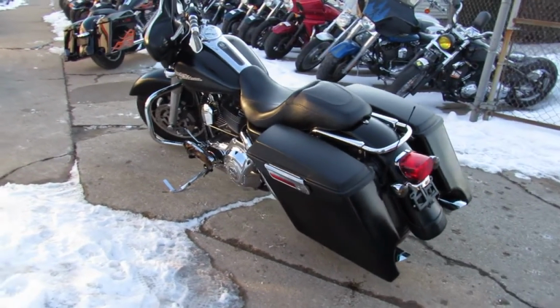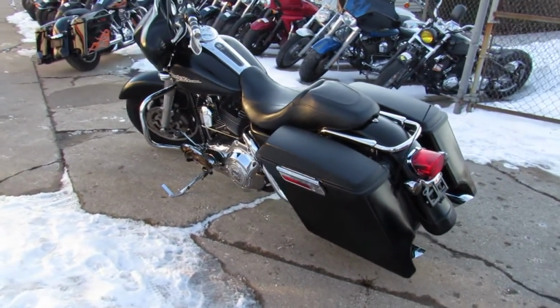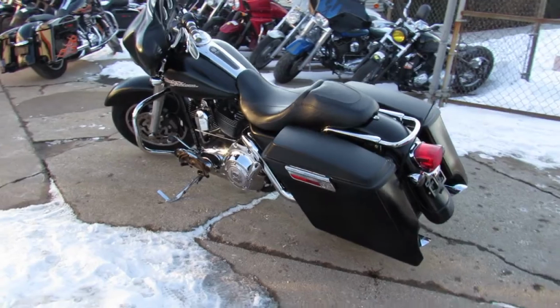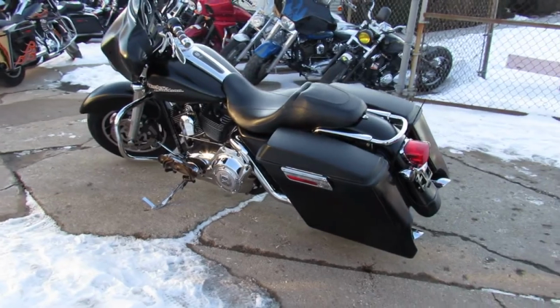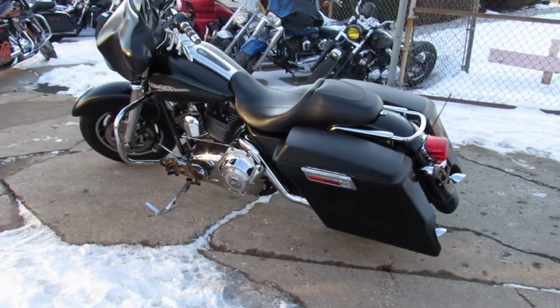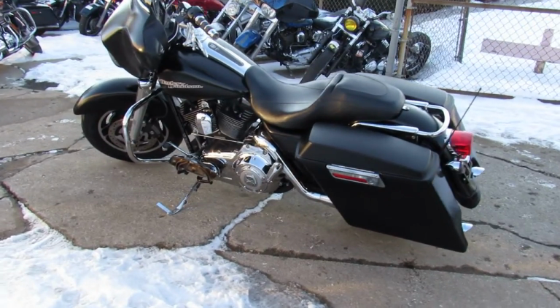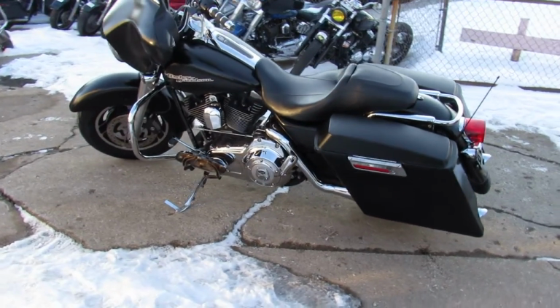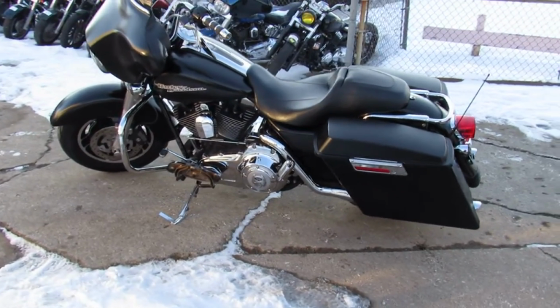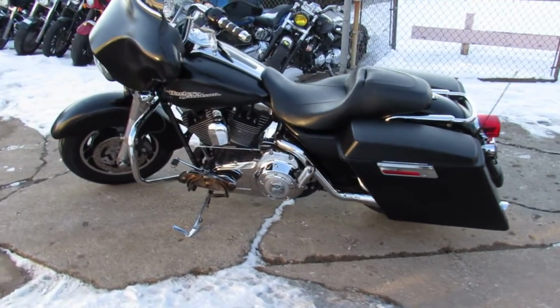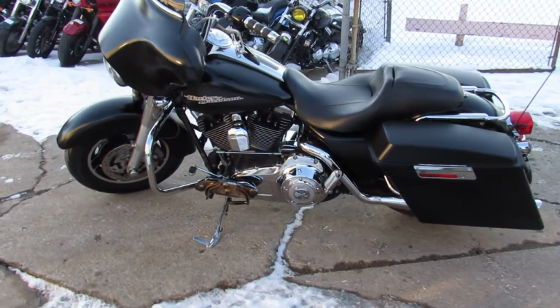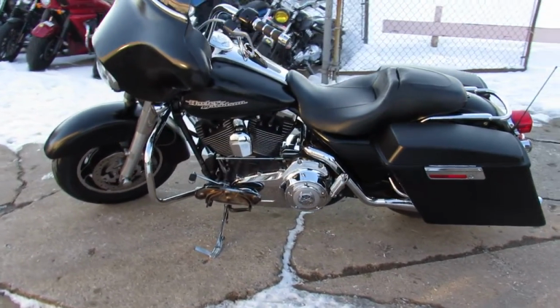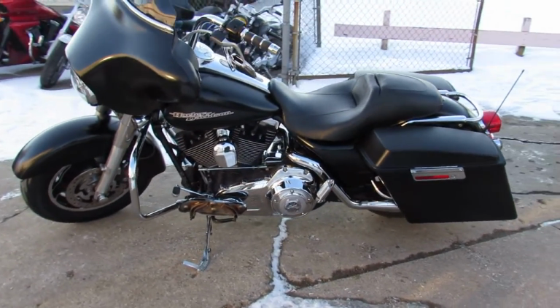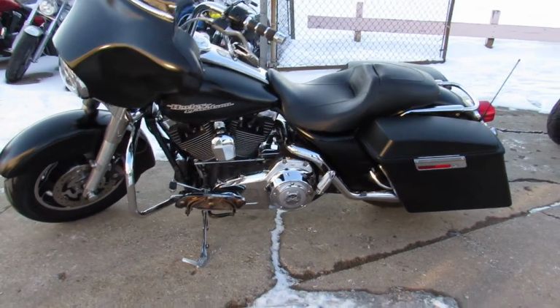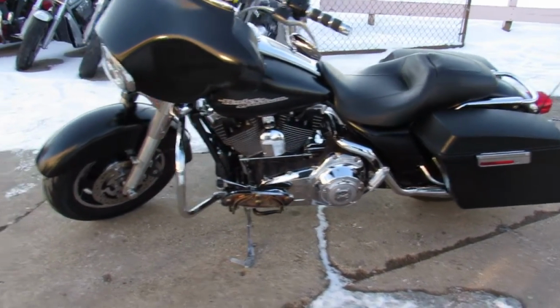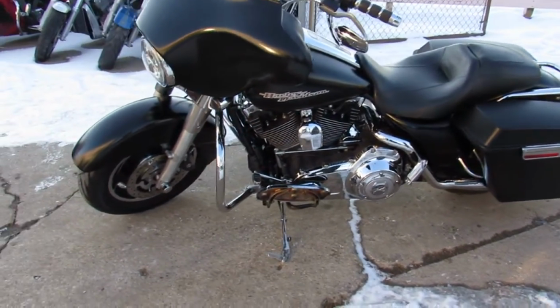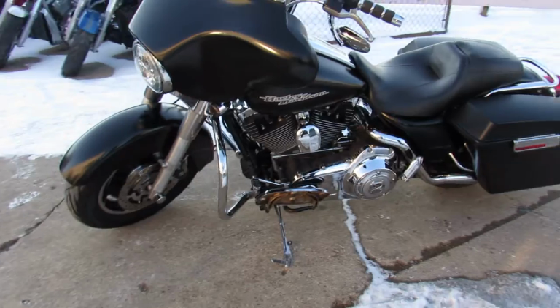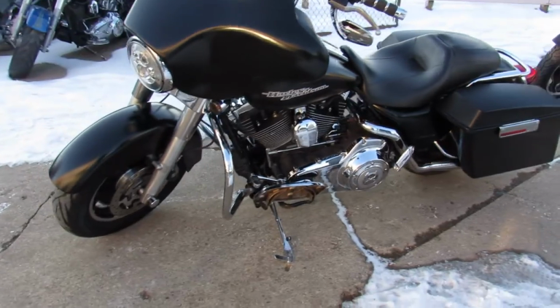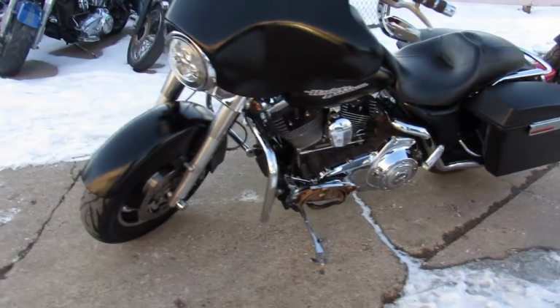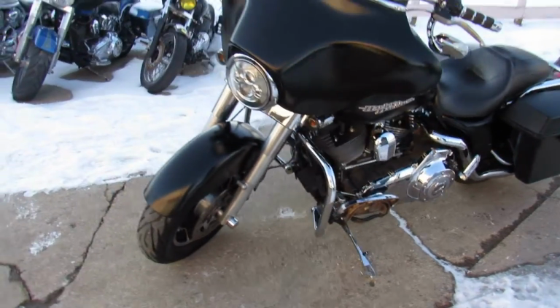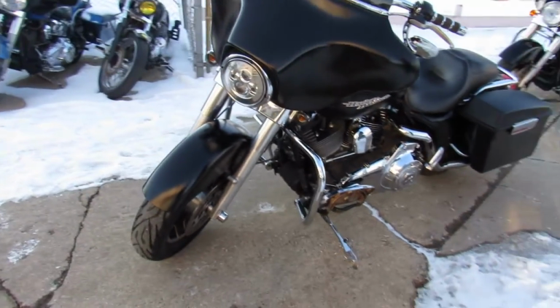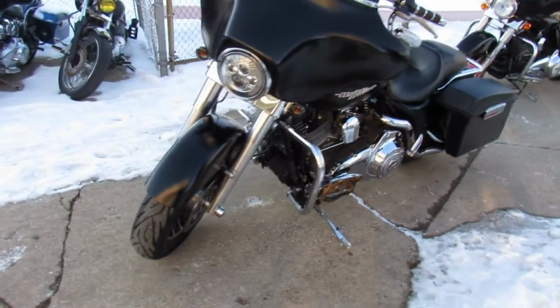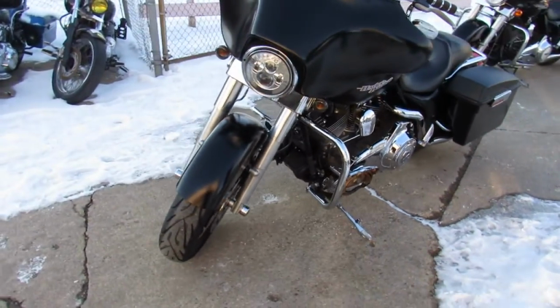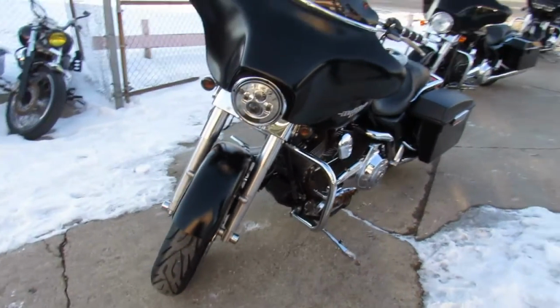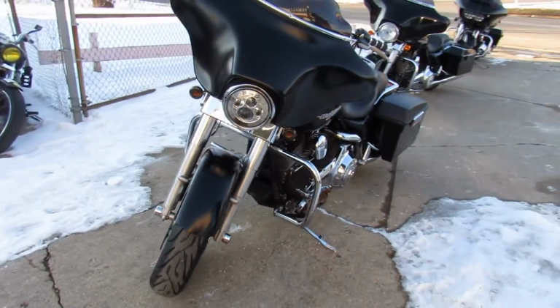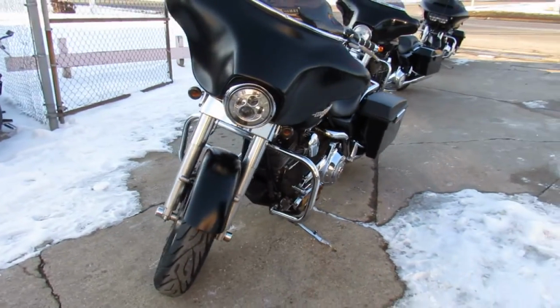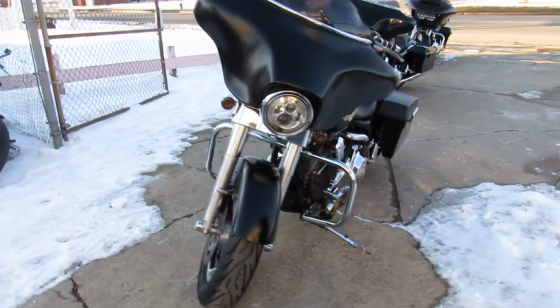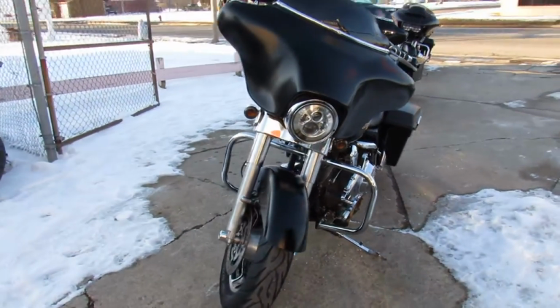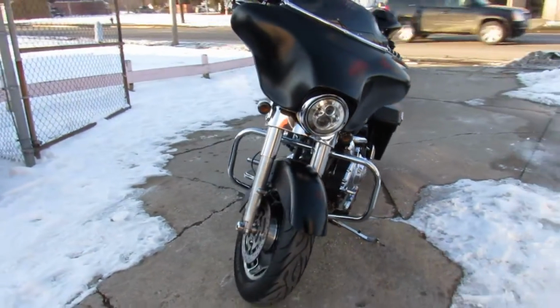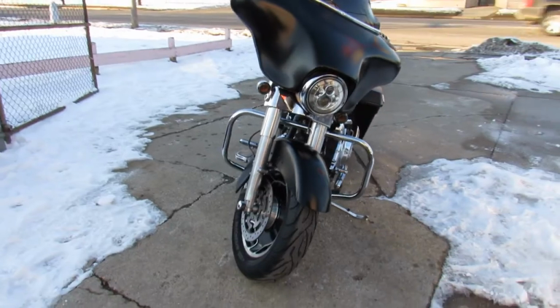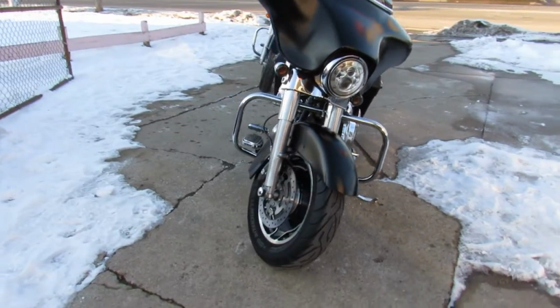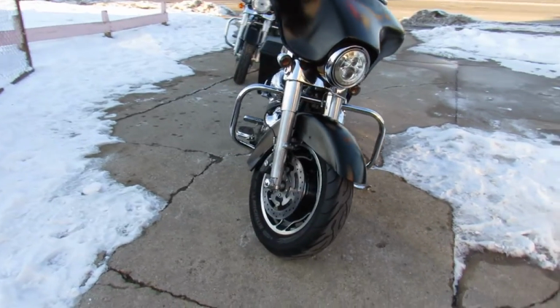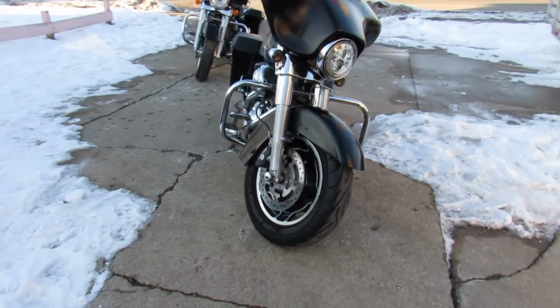There's thousands of extras on this thing guys: extended saddlebags, handlebar risers, upgraded floorboards, upgraded lower controls, and a dual Python exhaust. It sounds great guys.